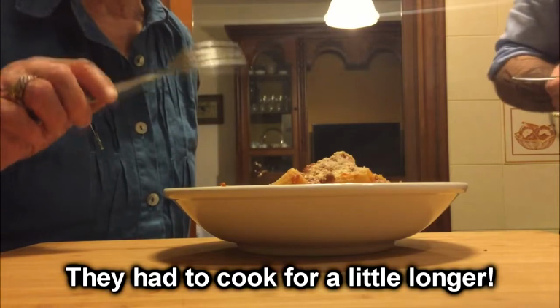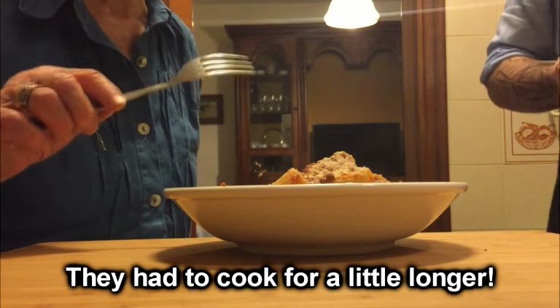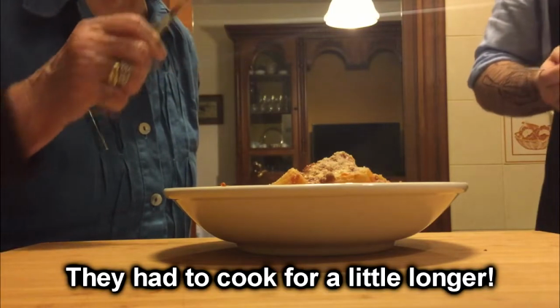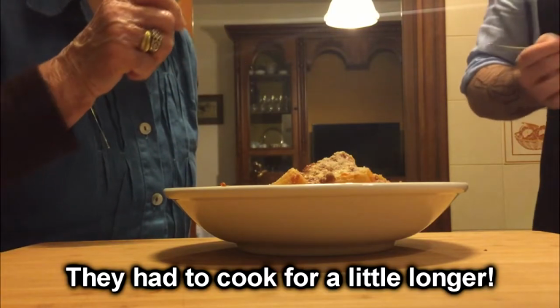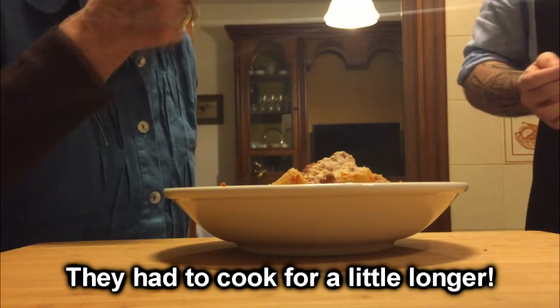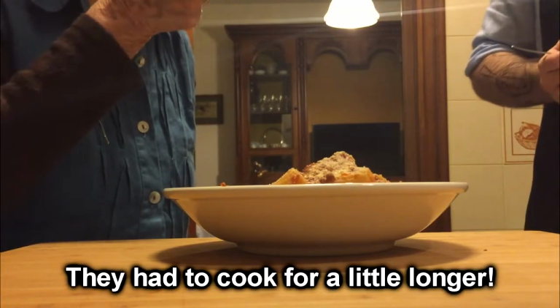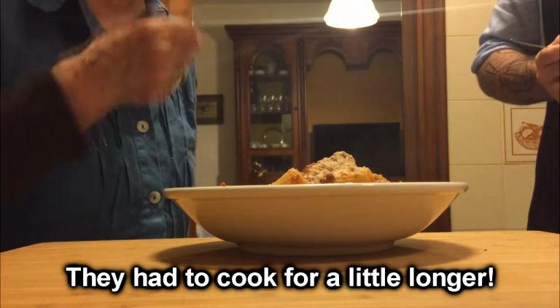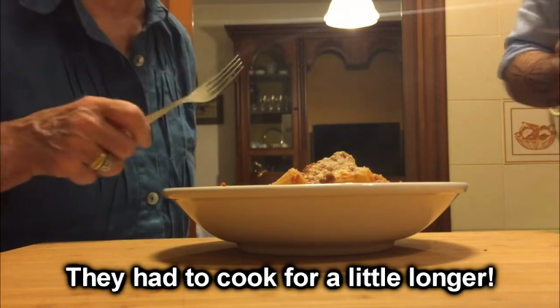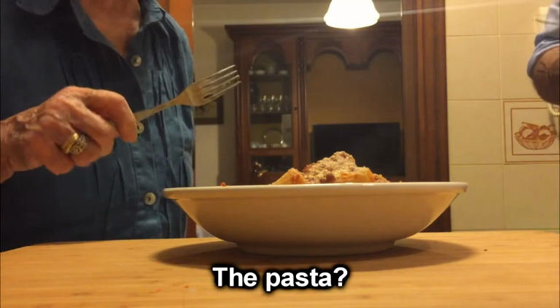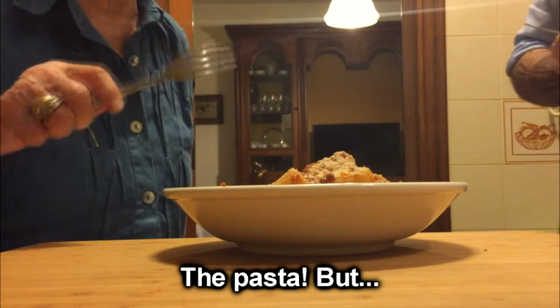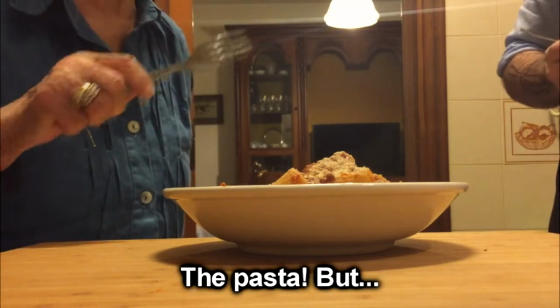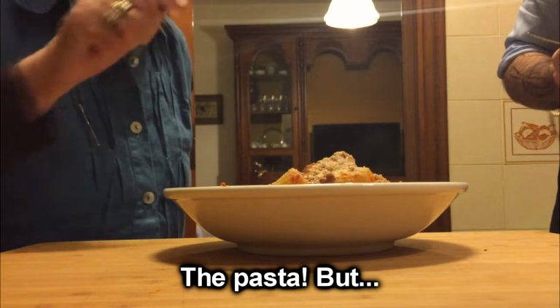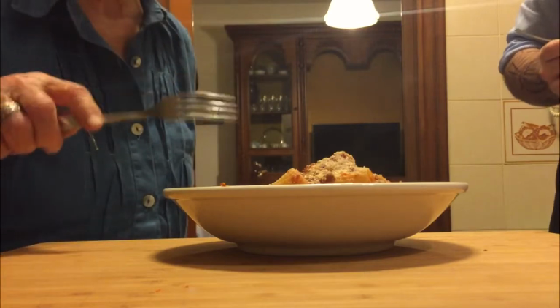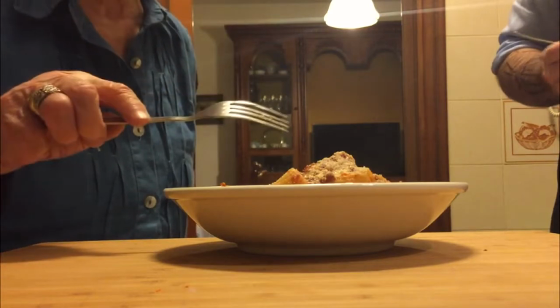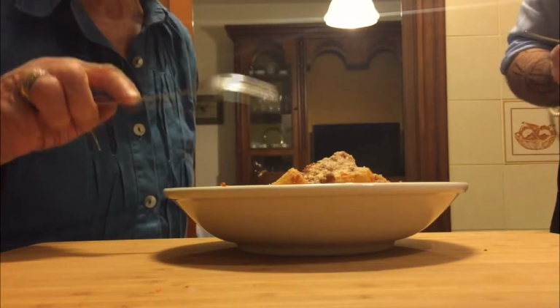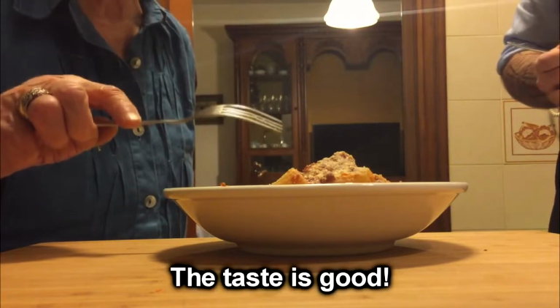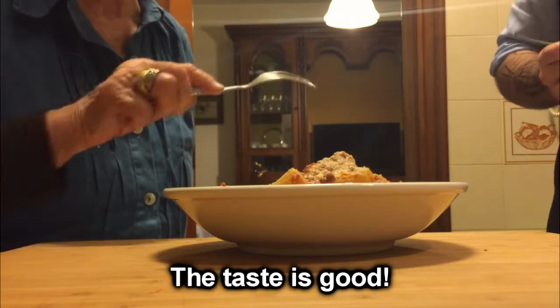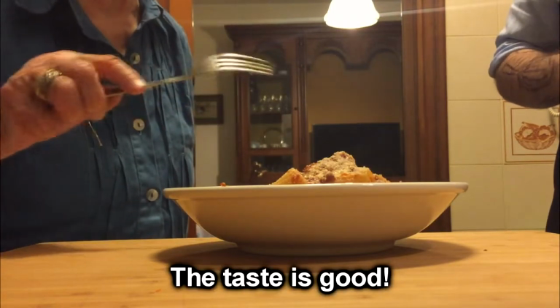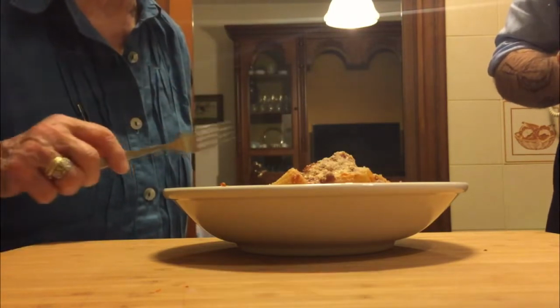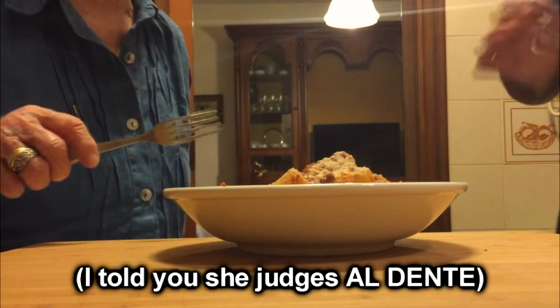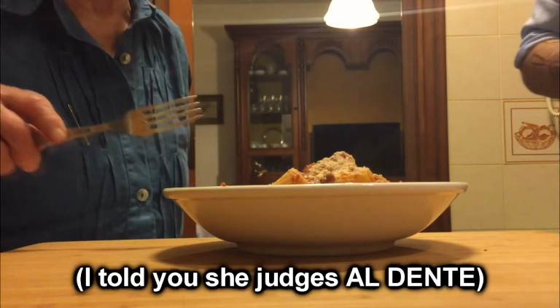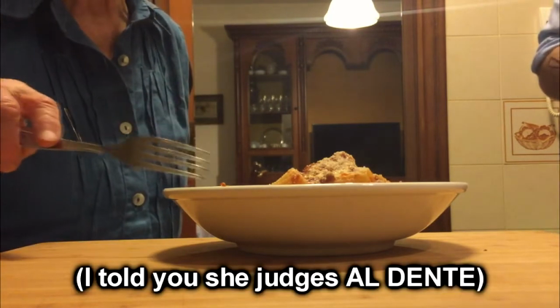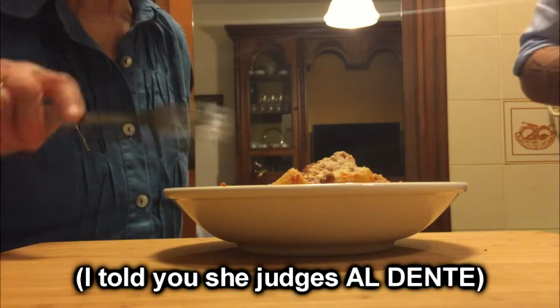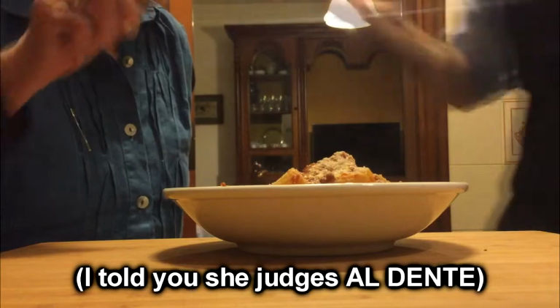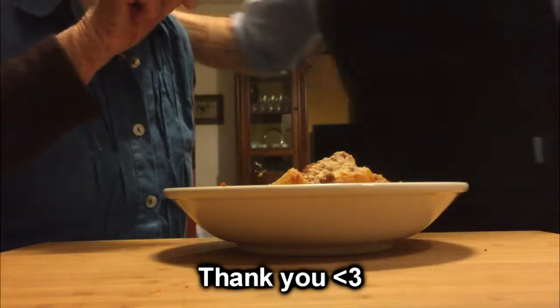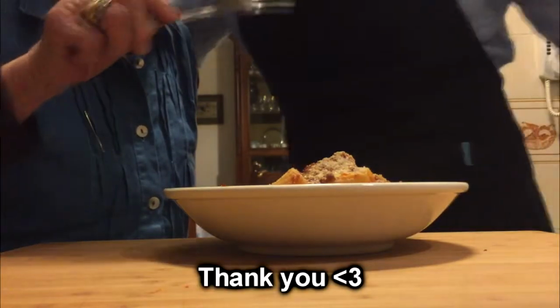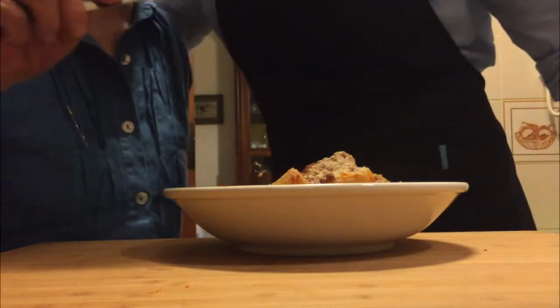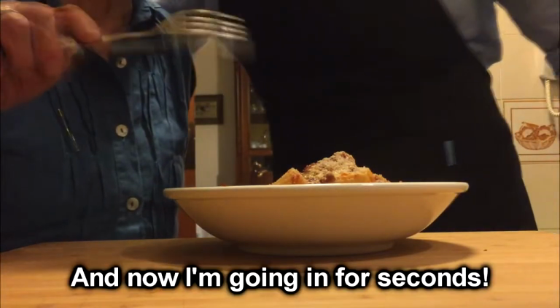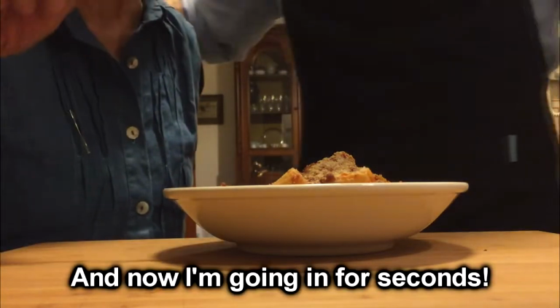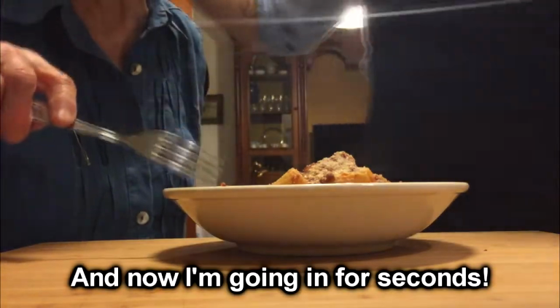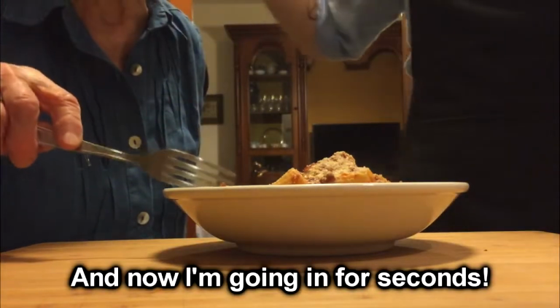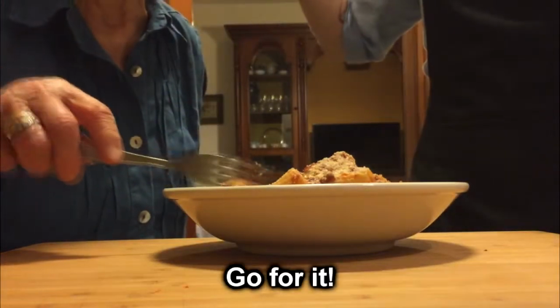Nonna gives her one honest critique: the pasta should have cooked one more little minute. The pasta? Yes, the pasta — but the flavor is good. Thank you. And now I'm going to get another plate. Go ahead, go ahead.